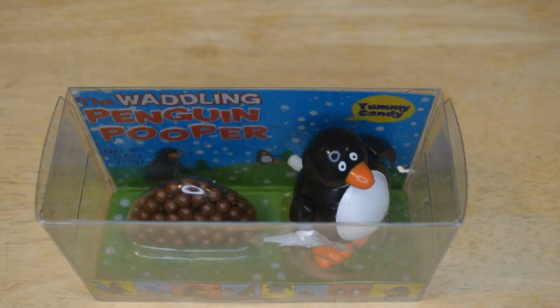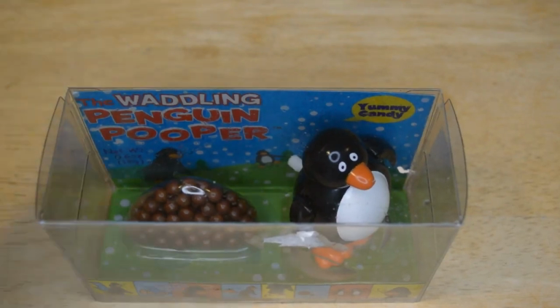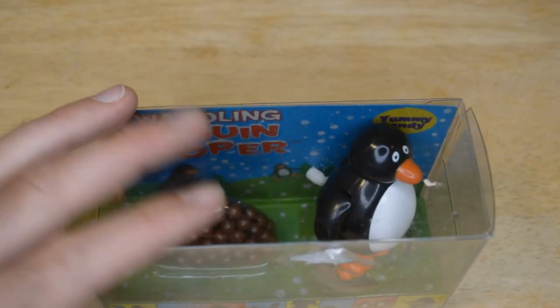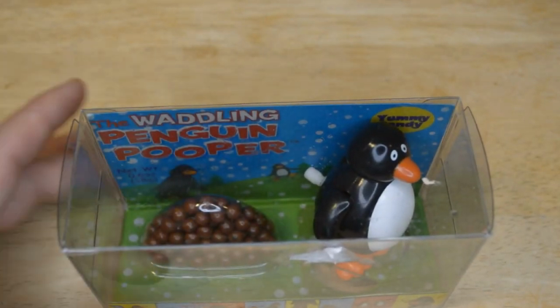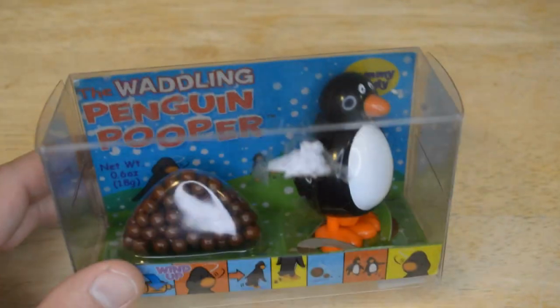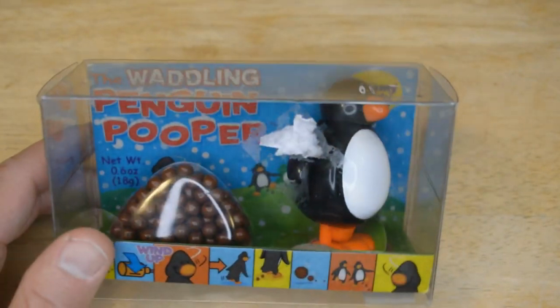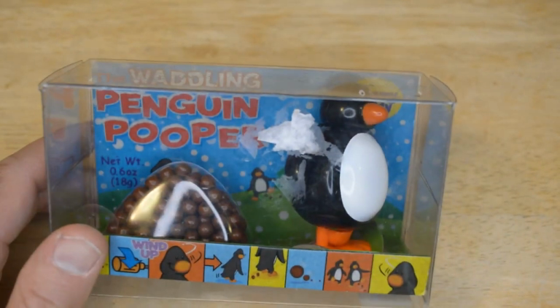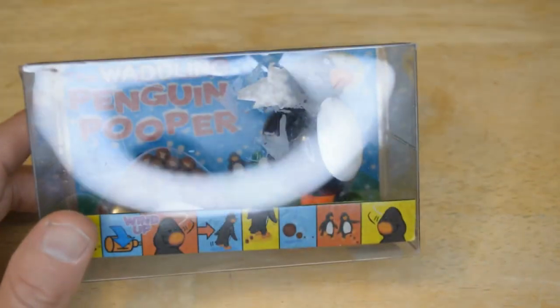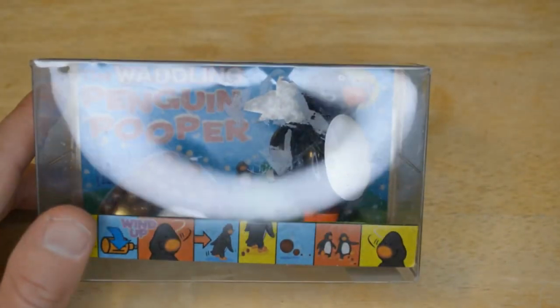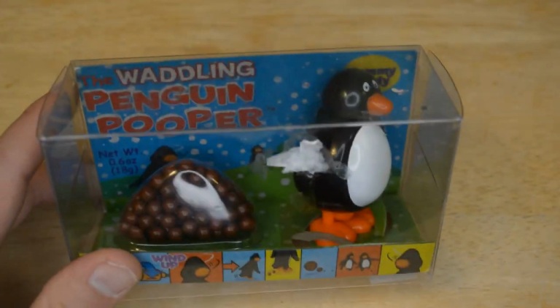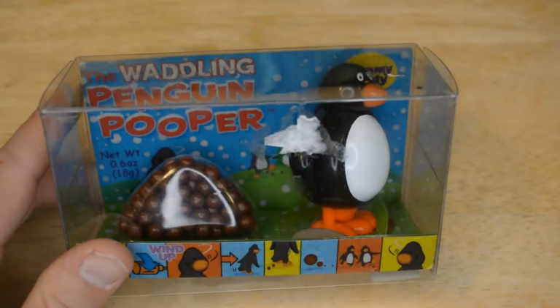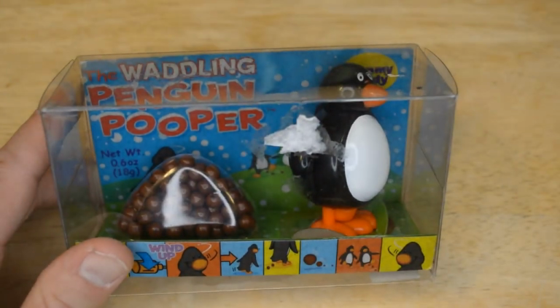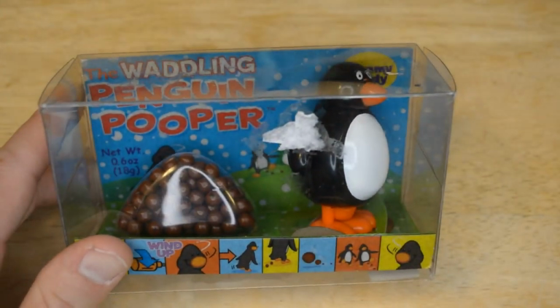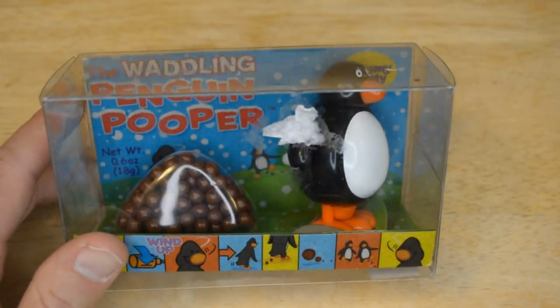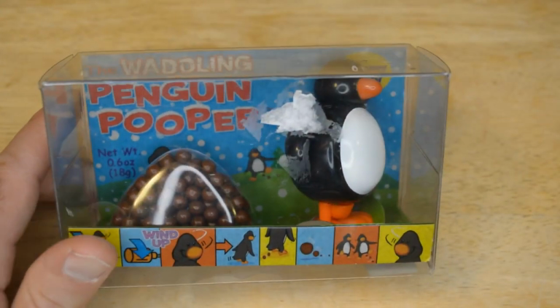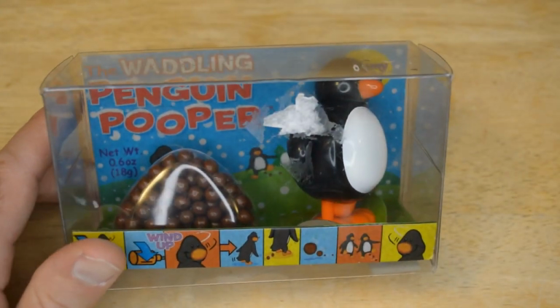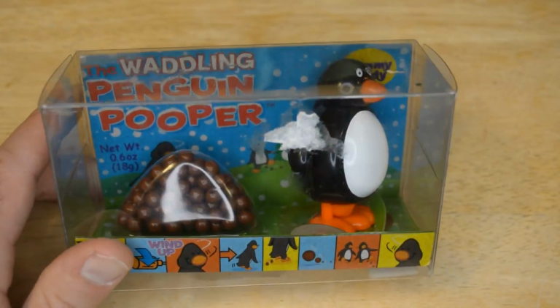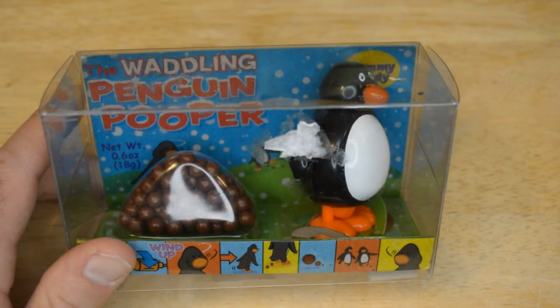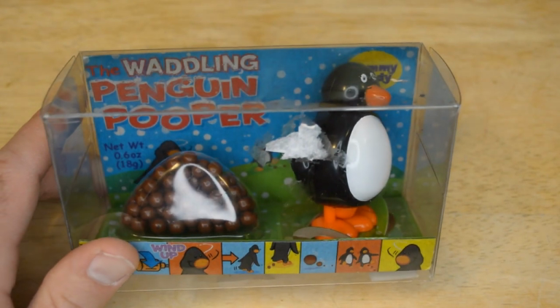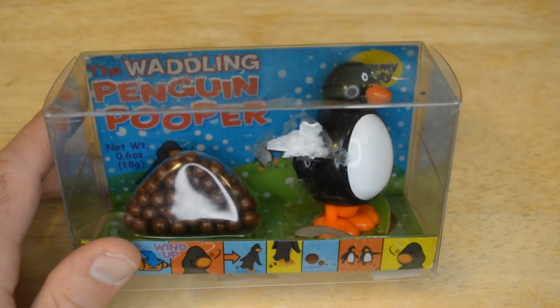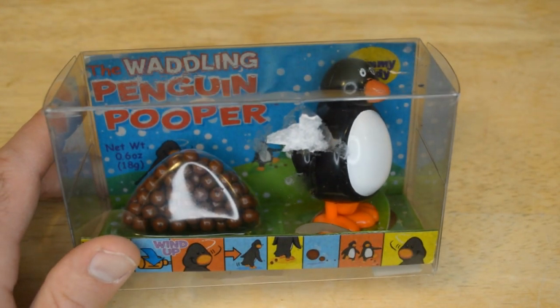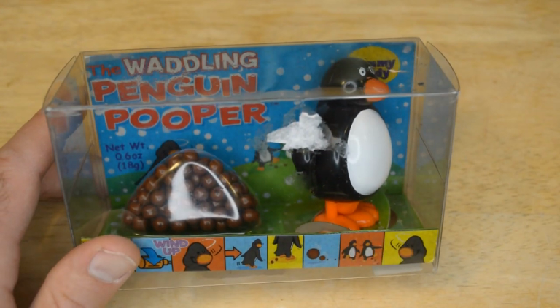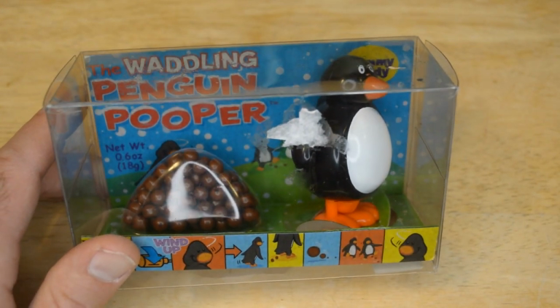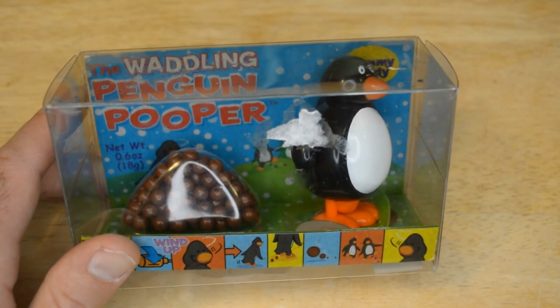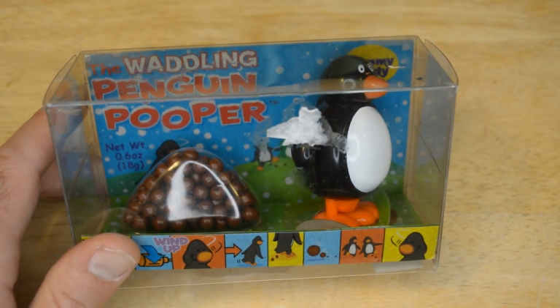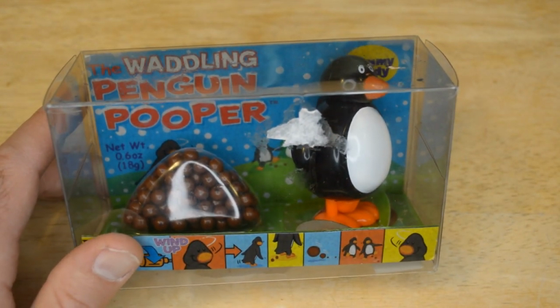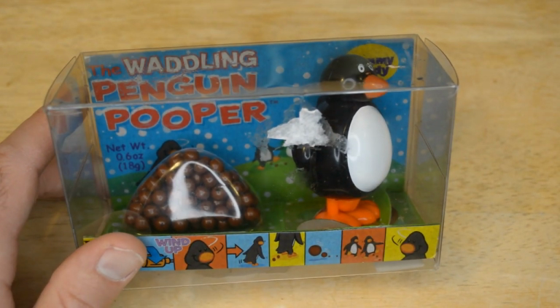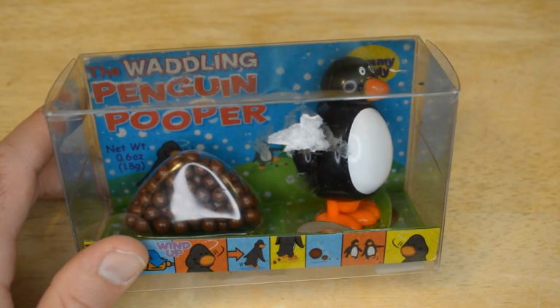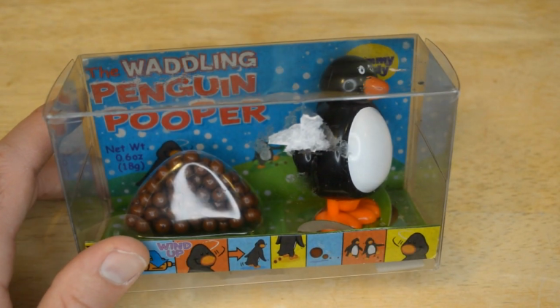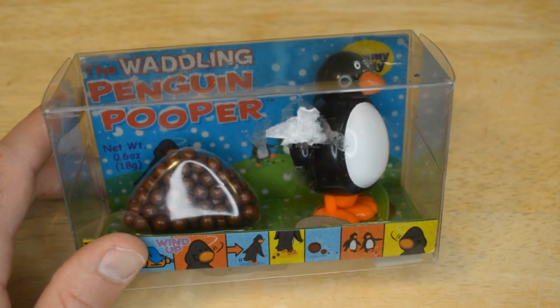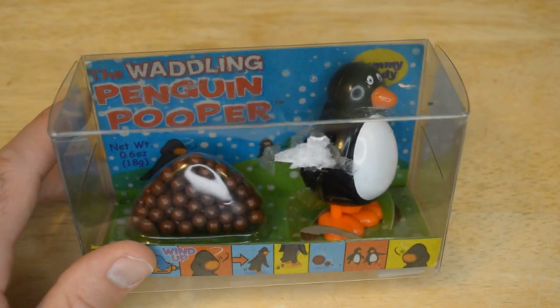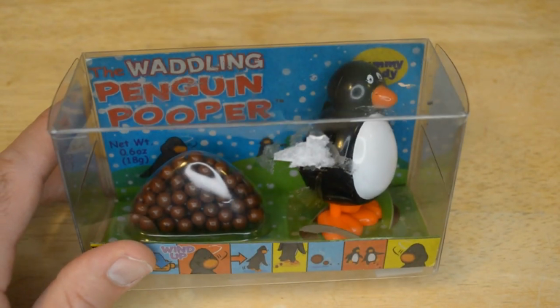Hey, what's going on everyone? Welcome to the 9 Malls ASEAN TV and Gadget Review Channel. Today I'm going to review a kind of a funny product, but I saw it and I was like, I should review this.